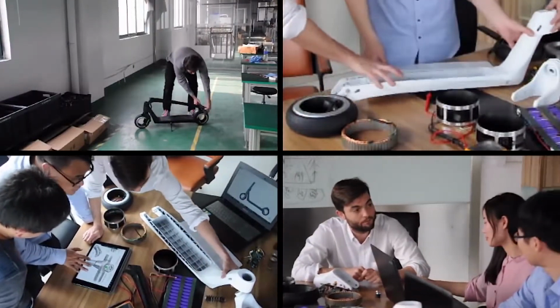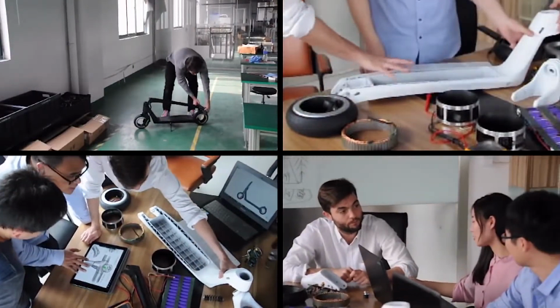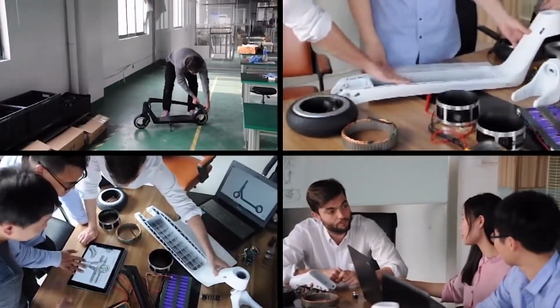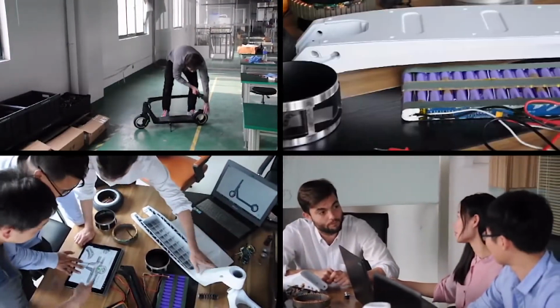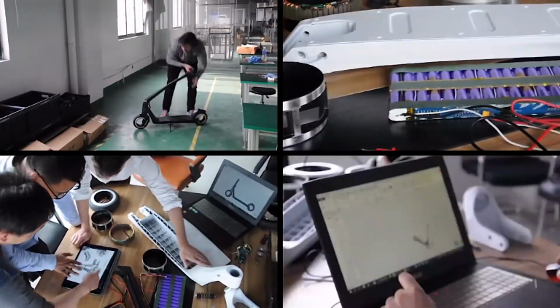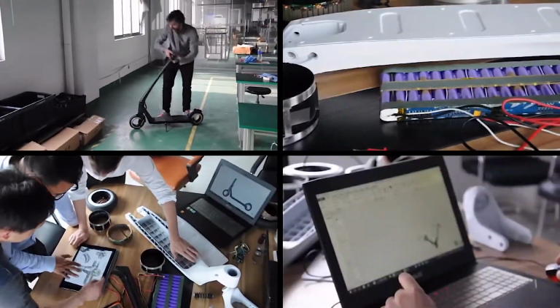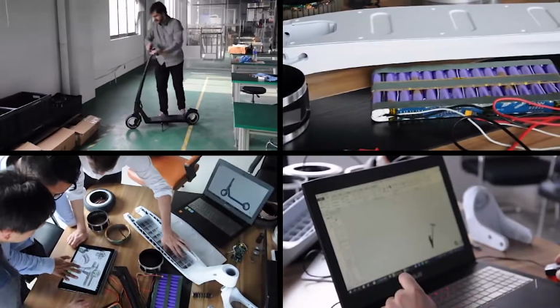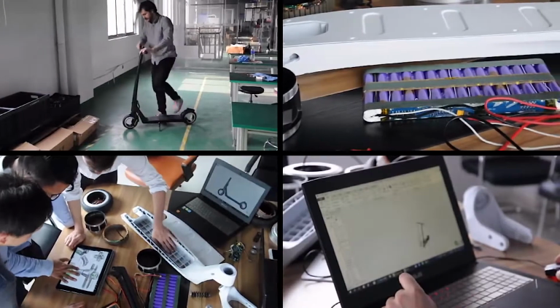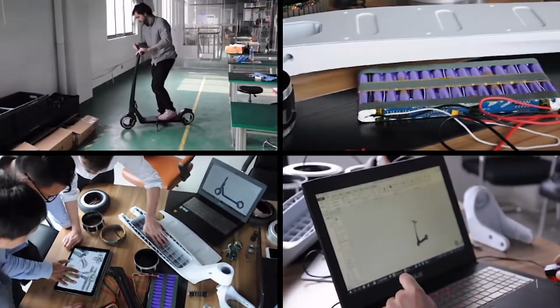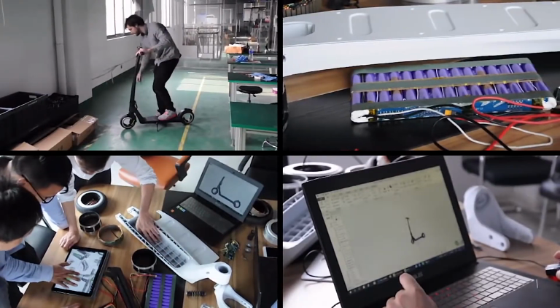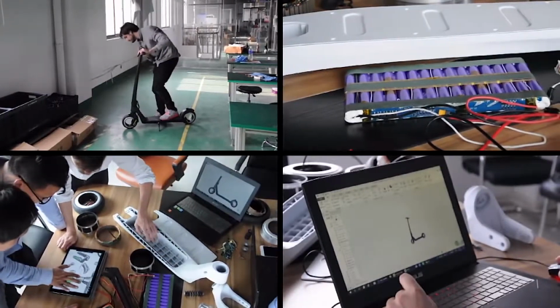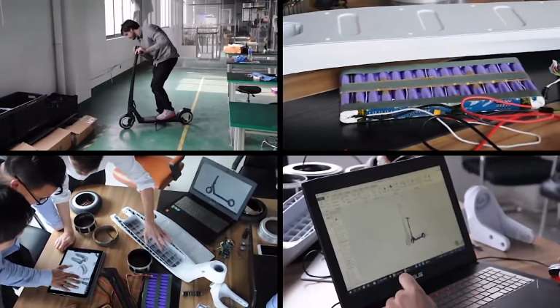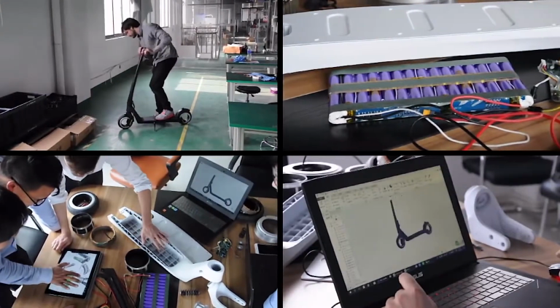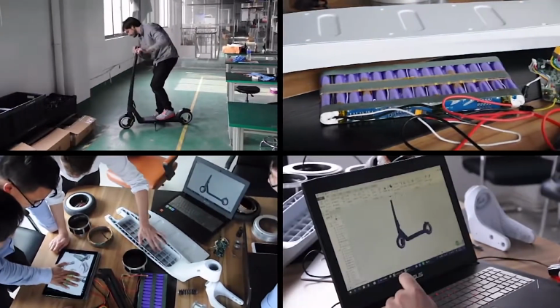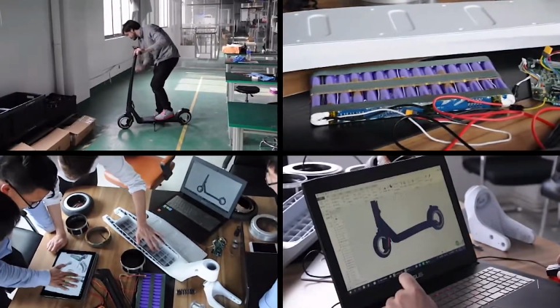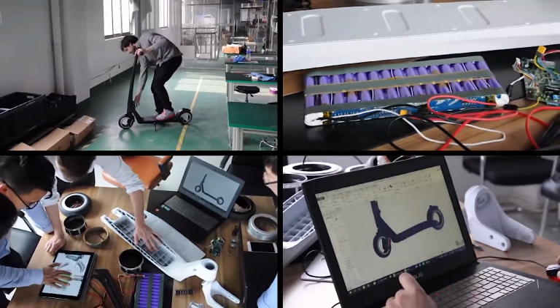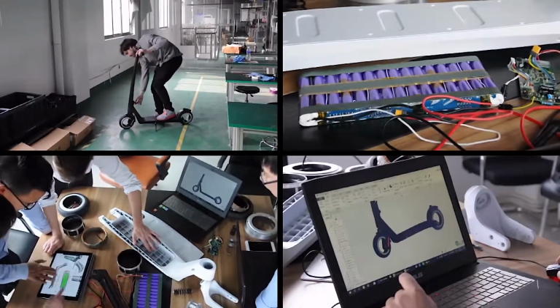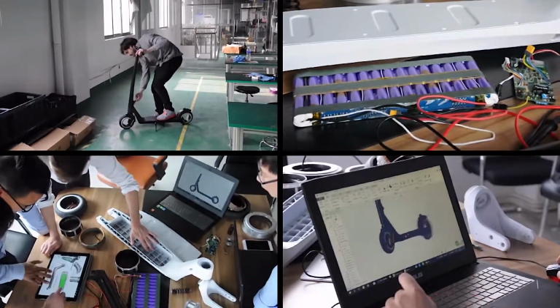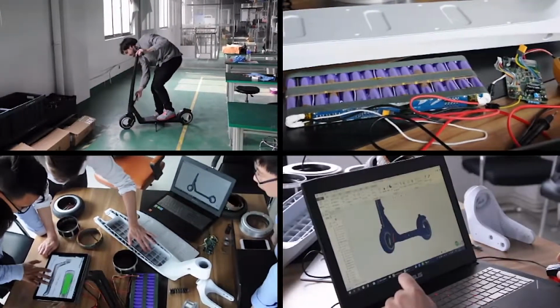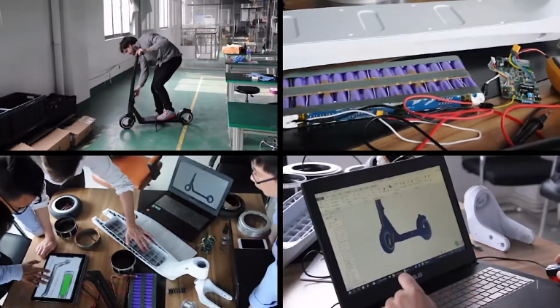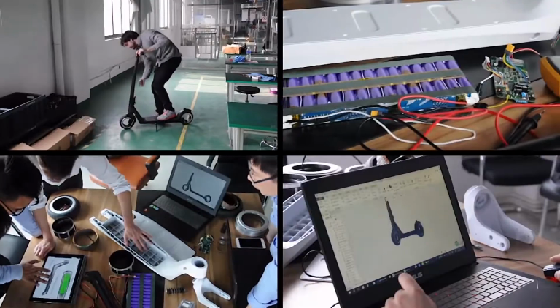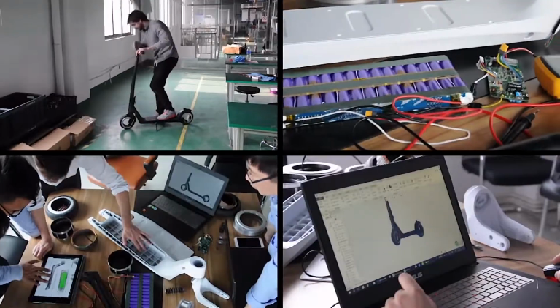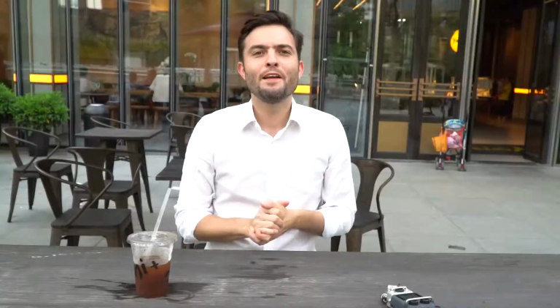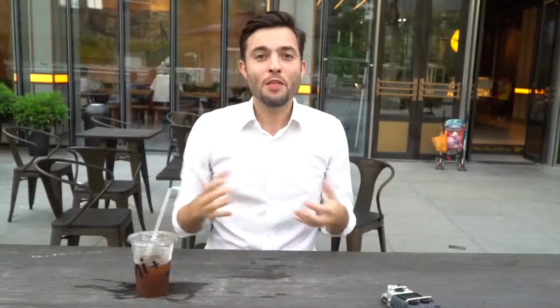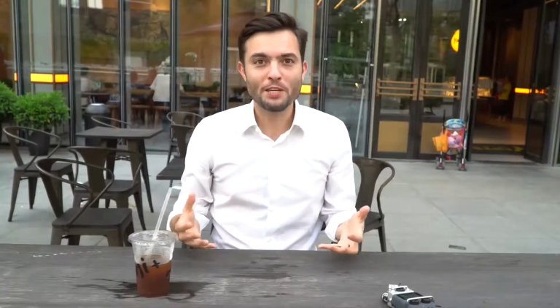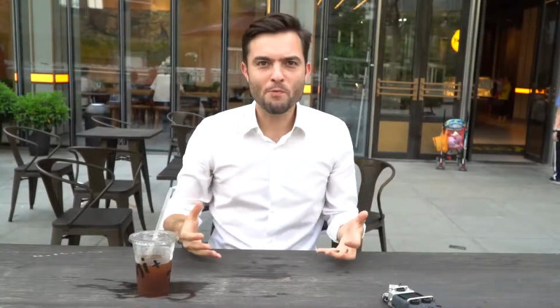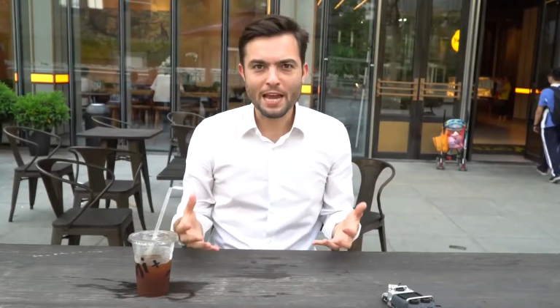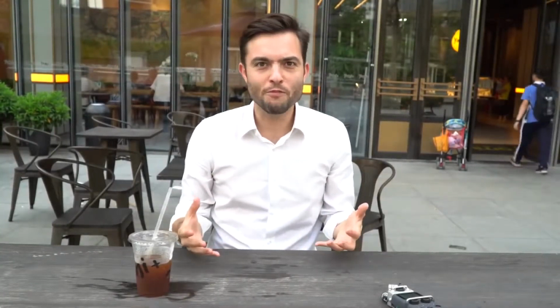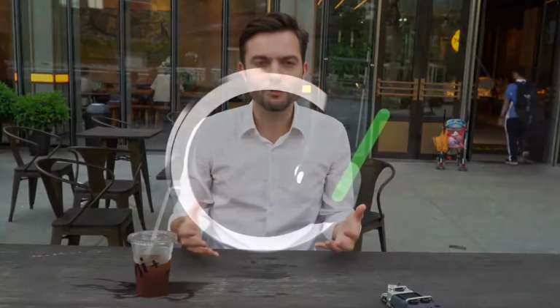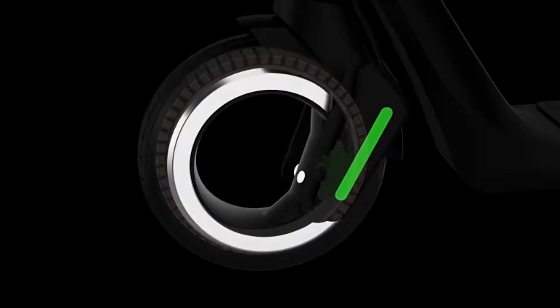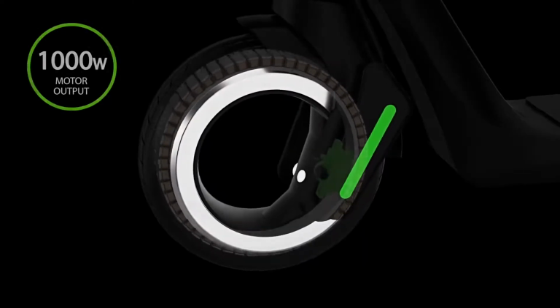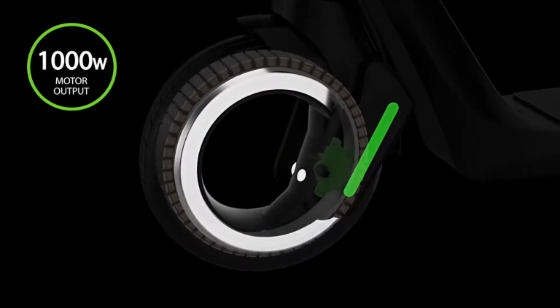We have been leading the development of small electric power transporters. Remember the Ego Cruiser? Some of us were in that team. That's why we came up with the next wheel evolution, the Activo Wheel.